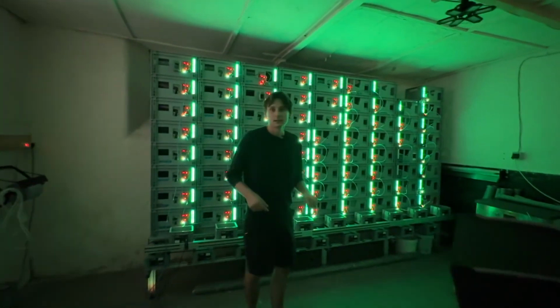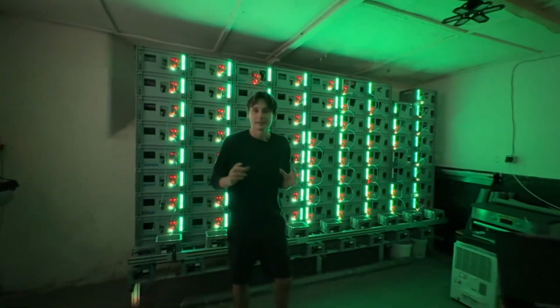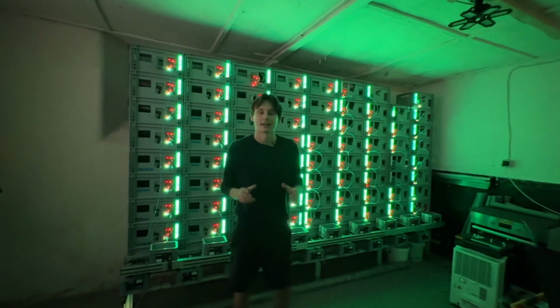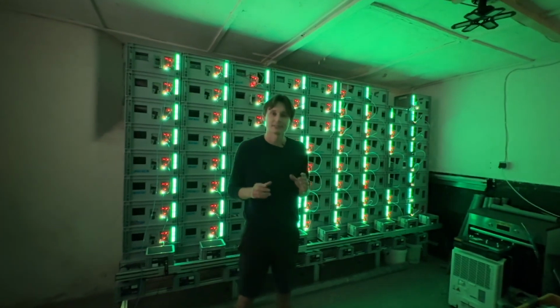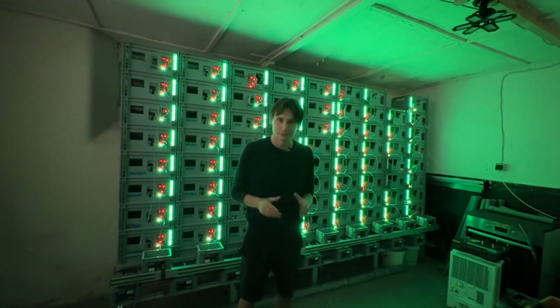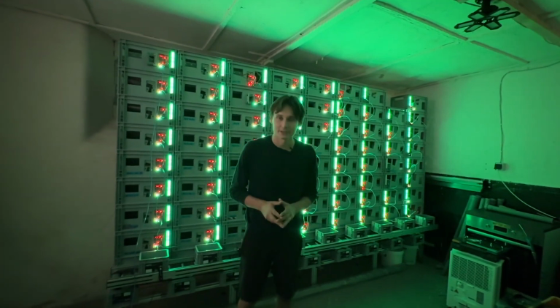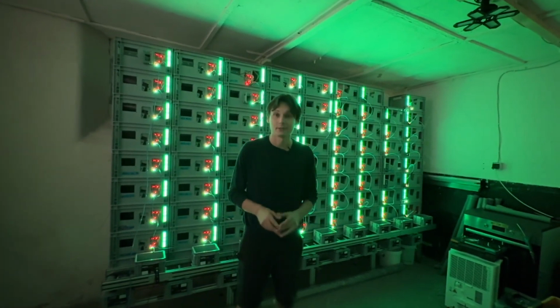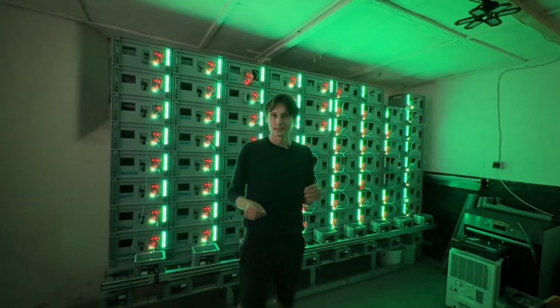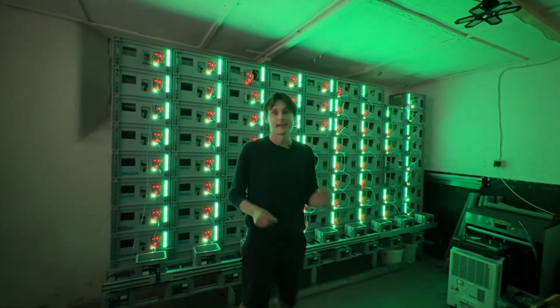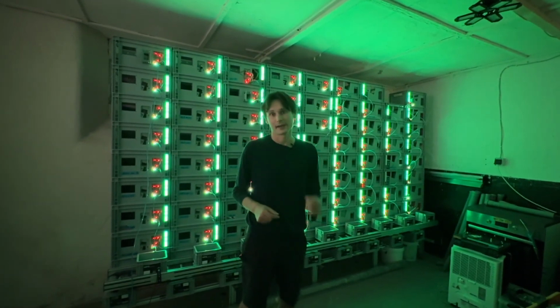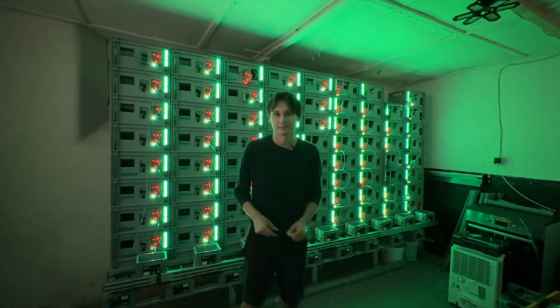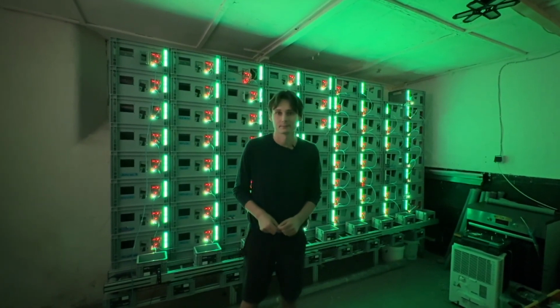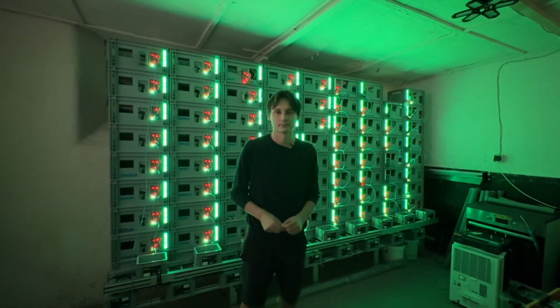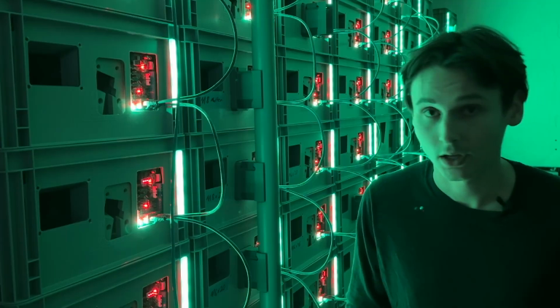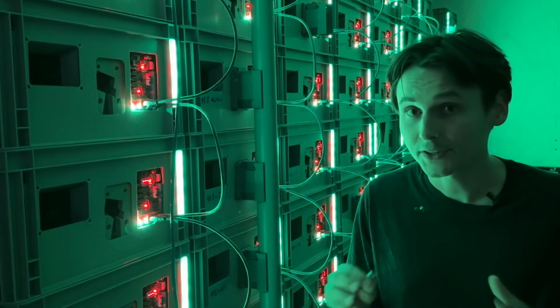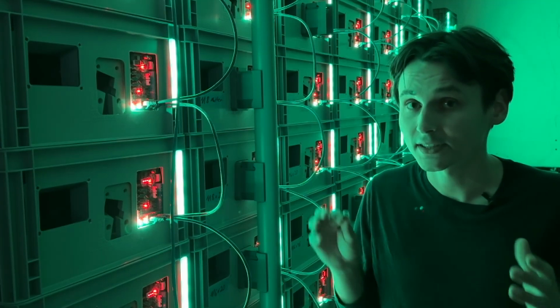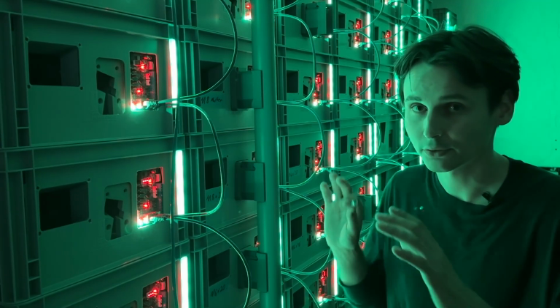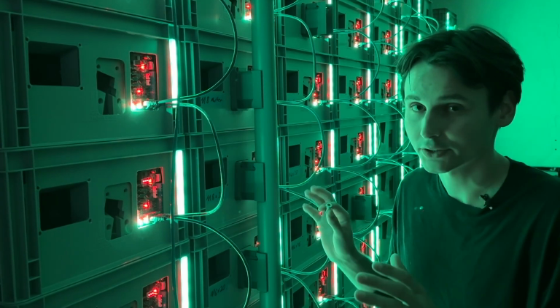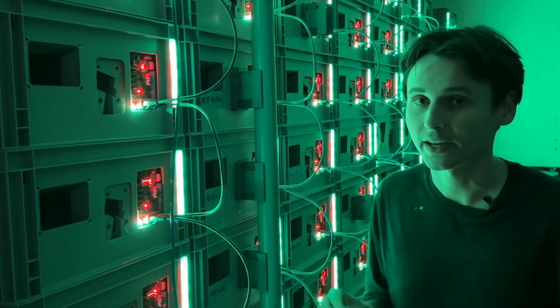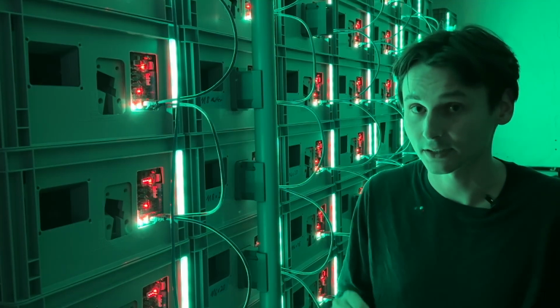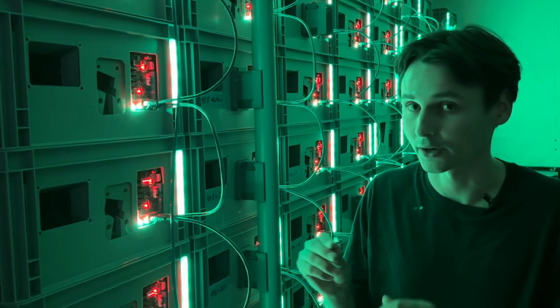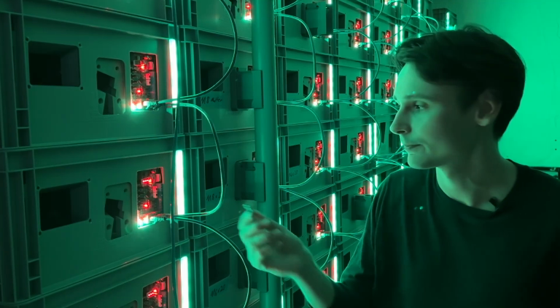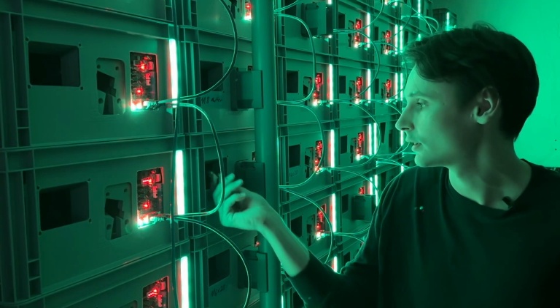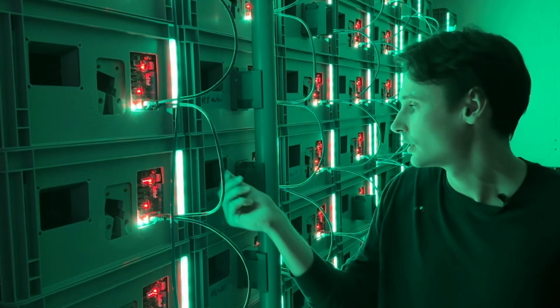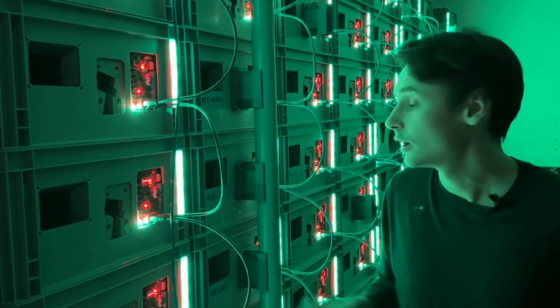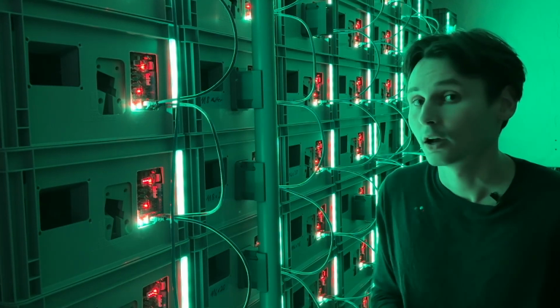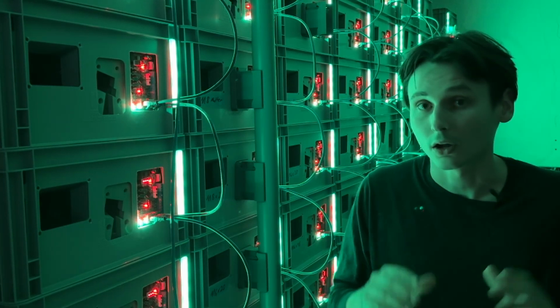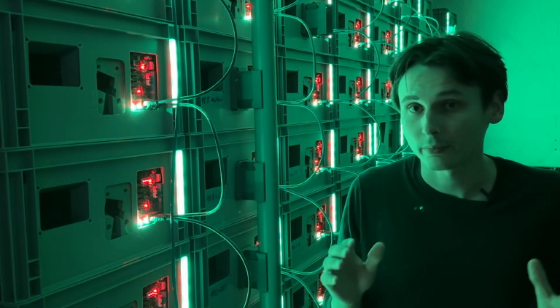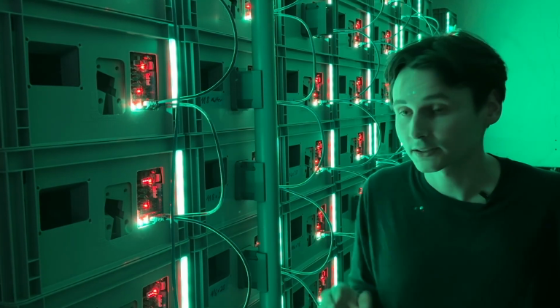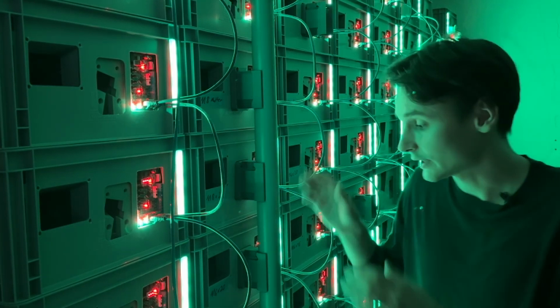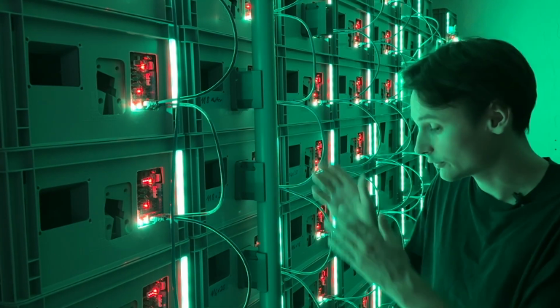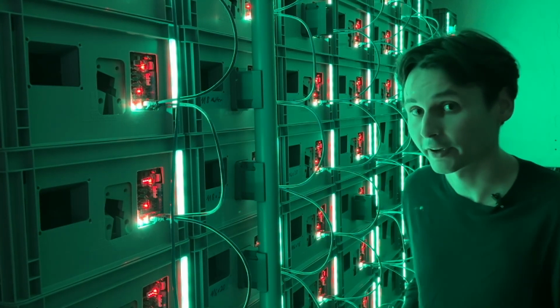These are 72 feeders arranged in an 8x9 grid. Each of the 72 feeders contains a different part. All of the parts feed down into the conveyor.